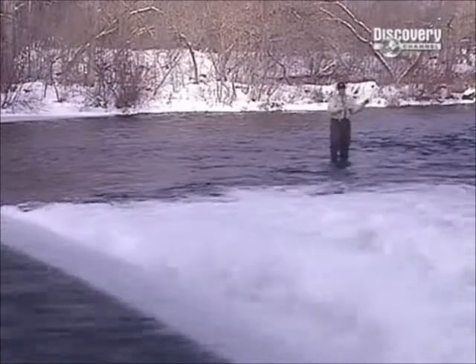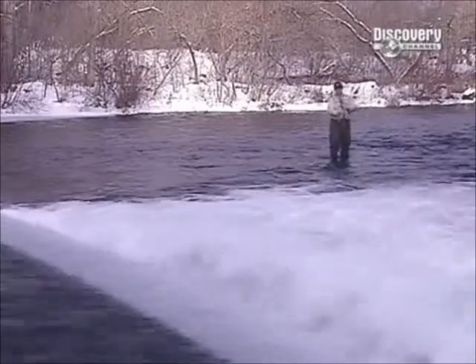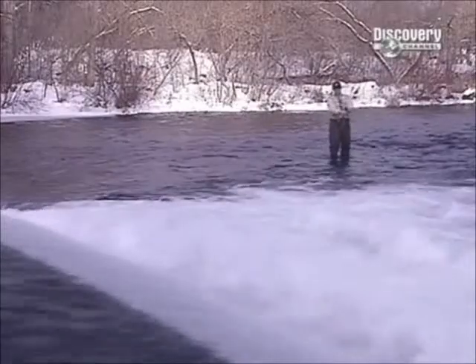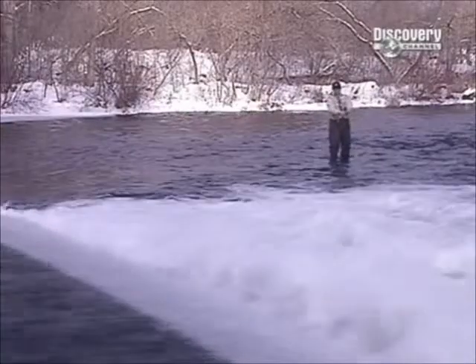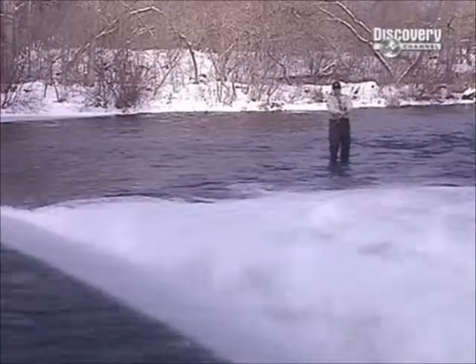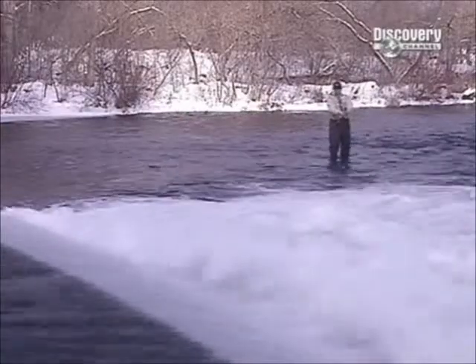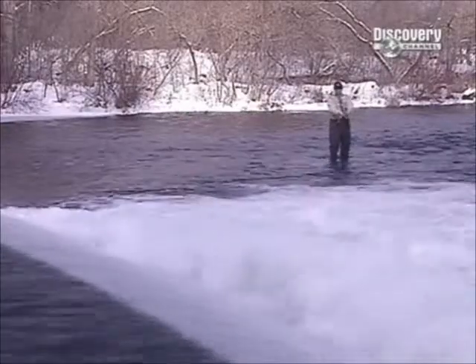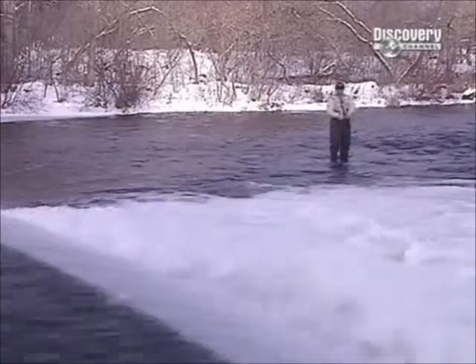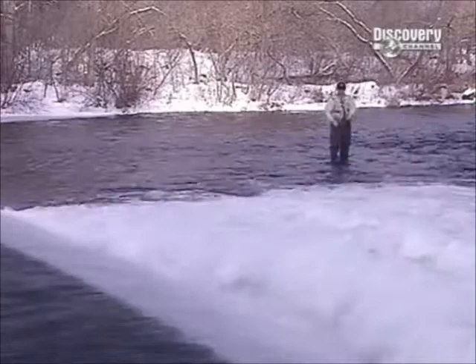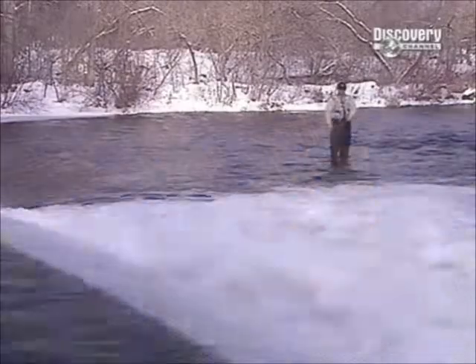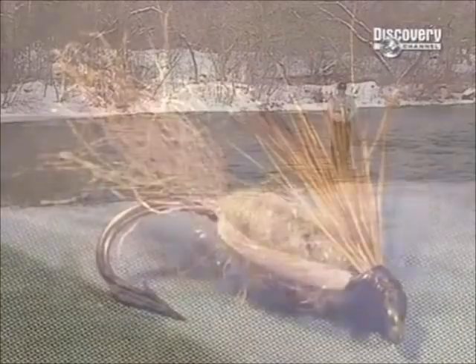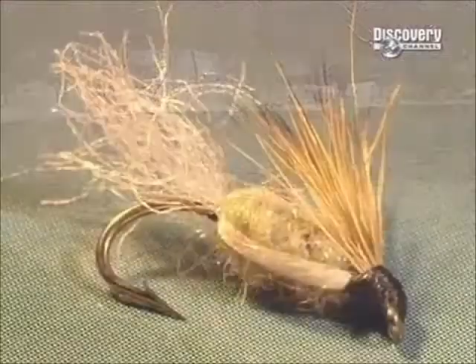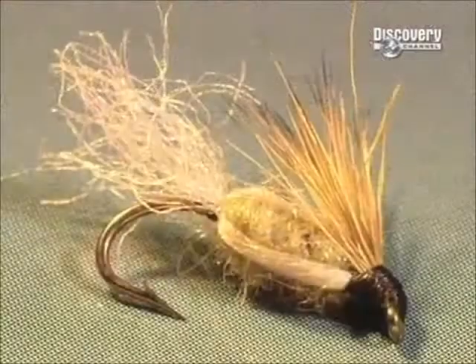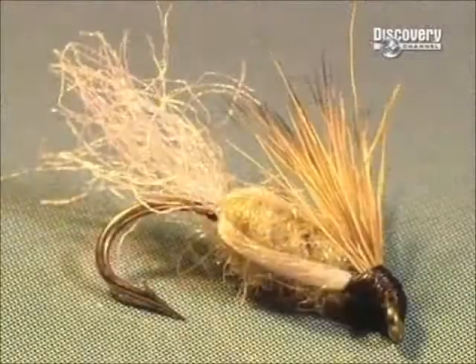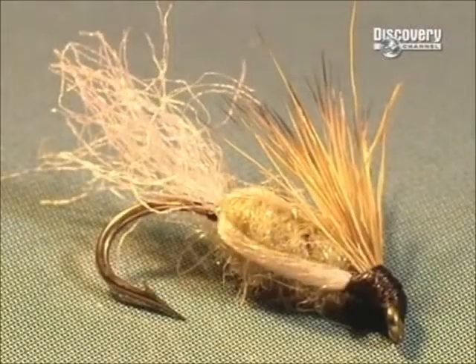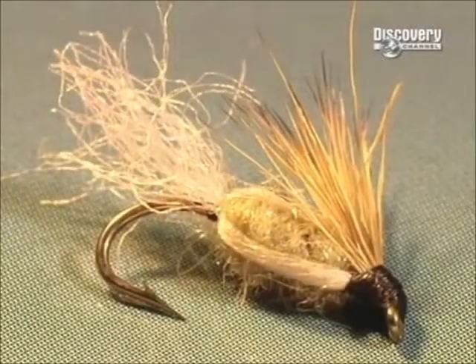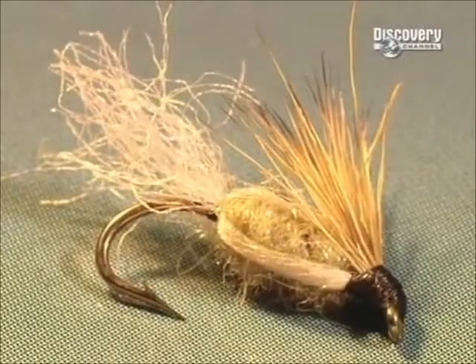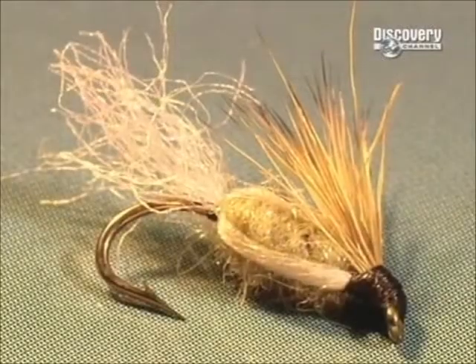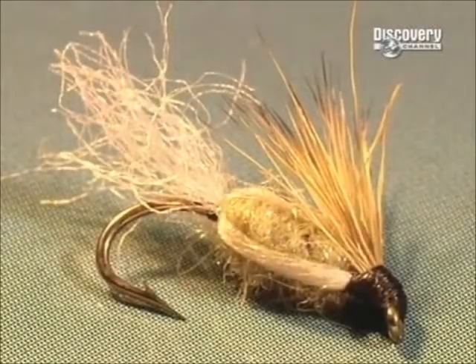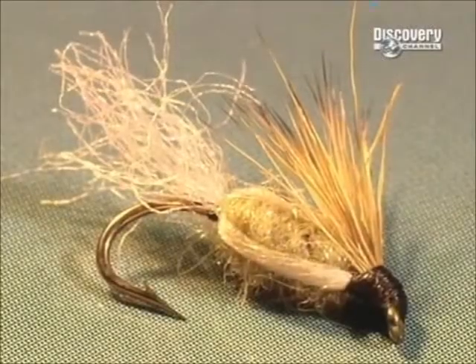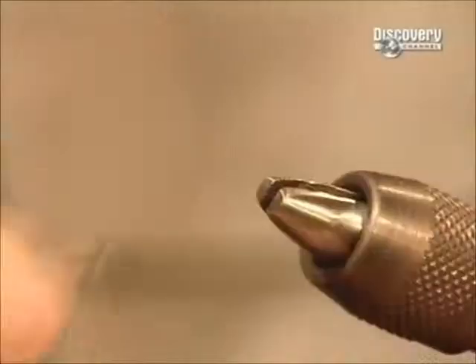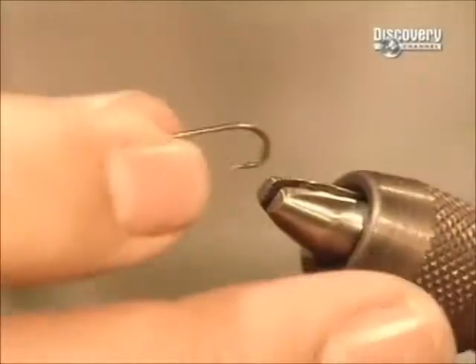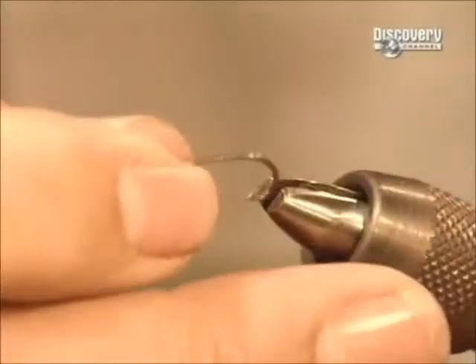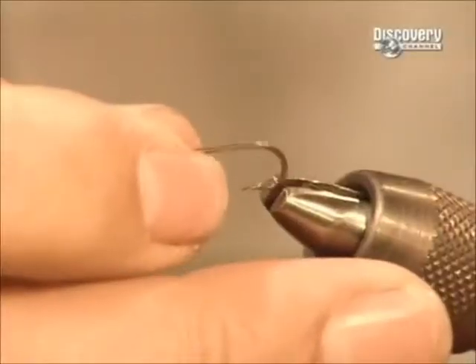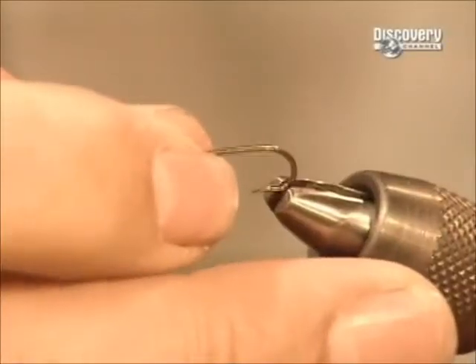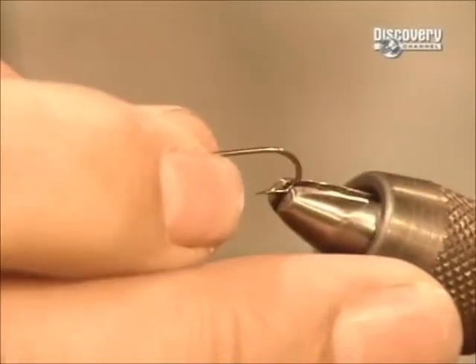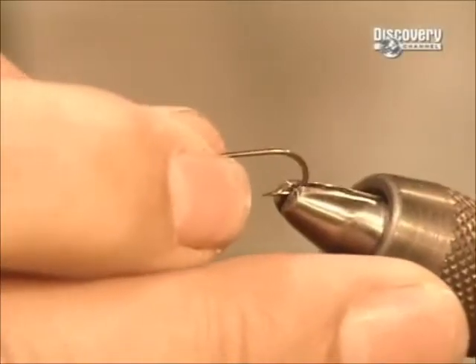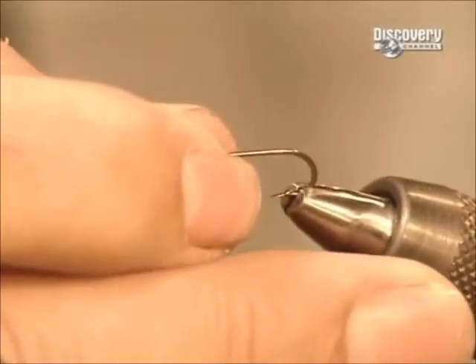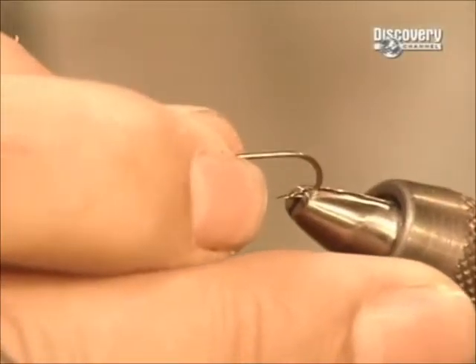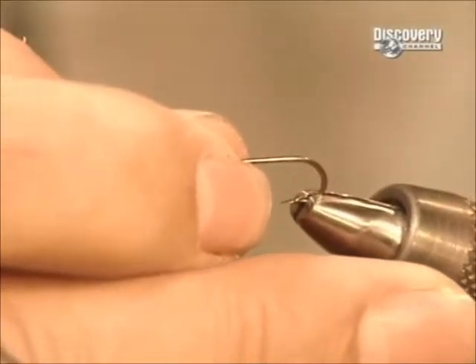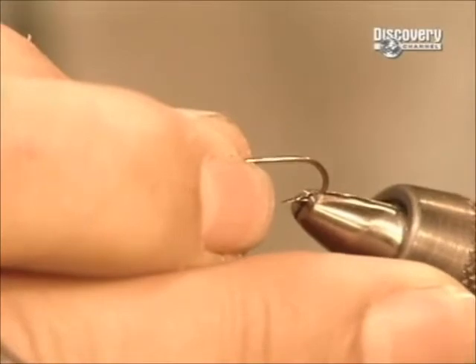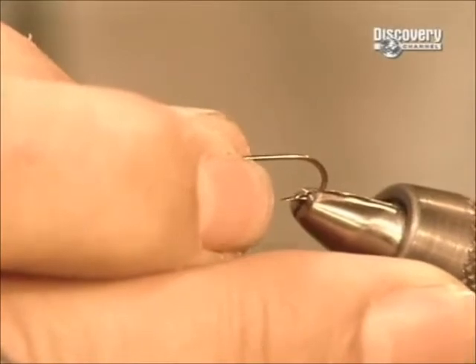The whole idea of a fly is to trick the prey as it imitates an aquatic insect or tiny fish — the perfect bait.